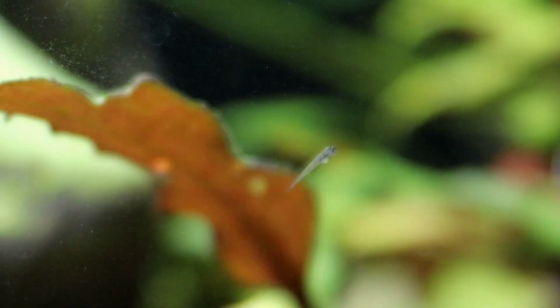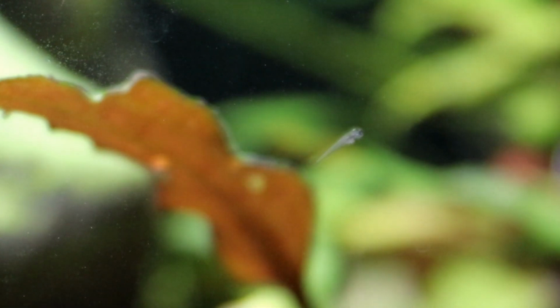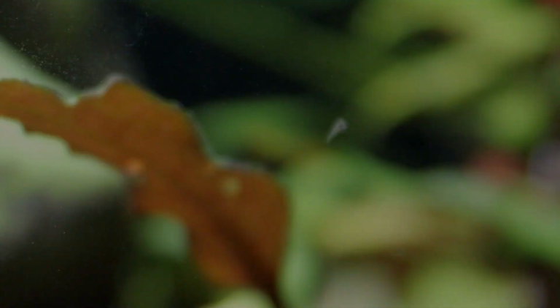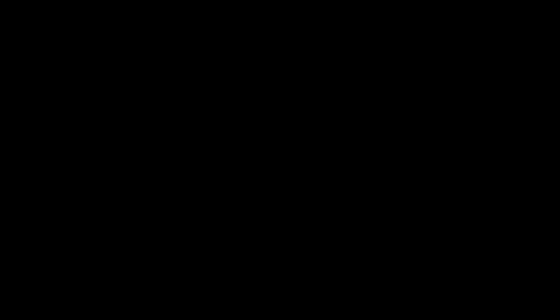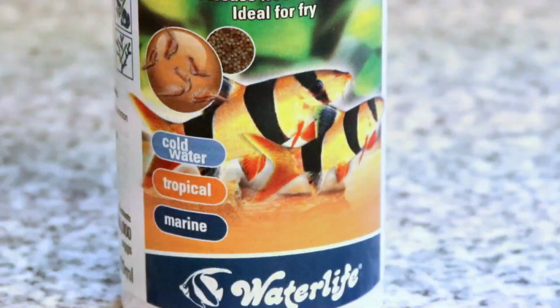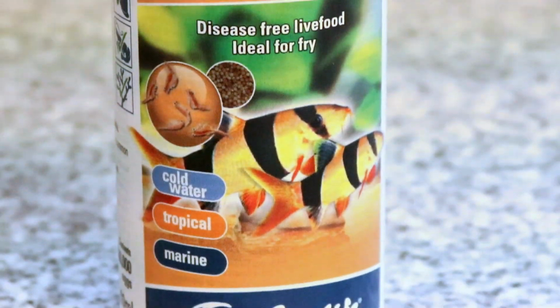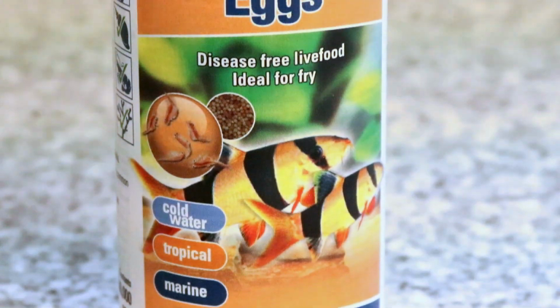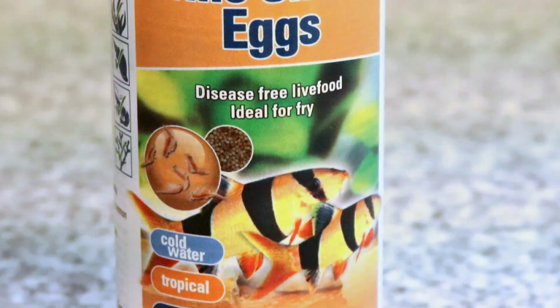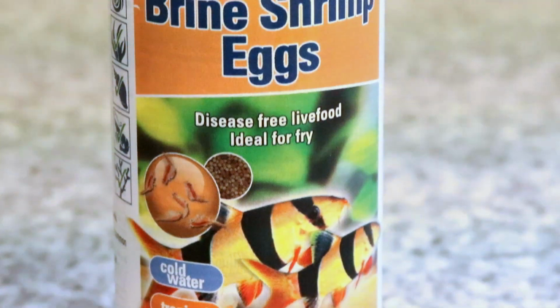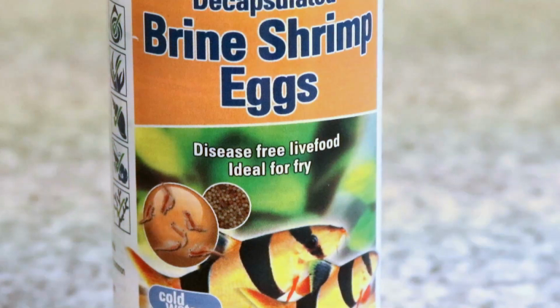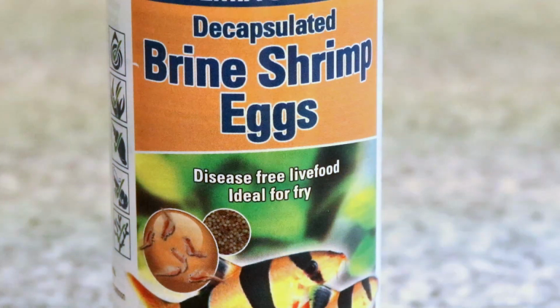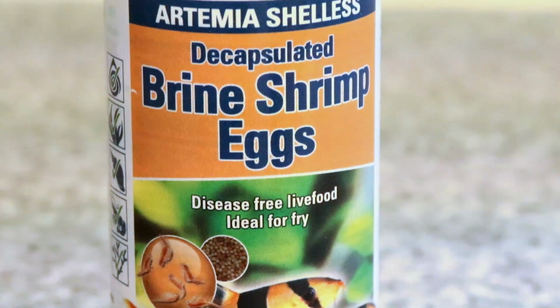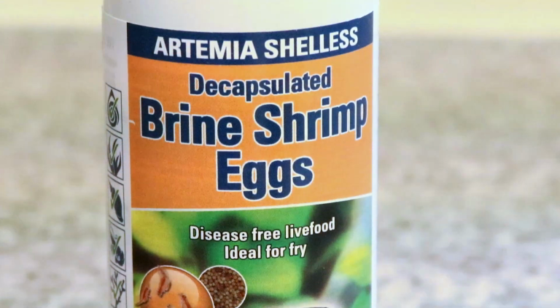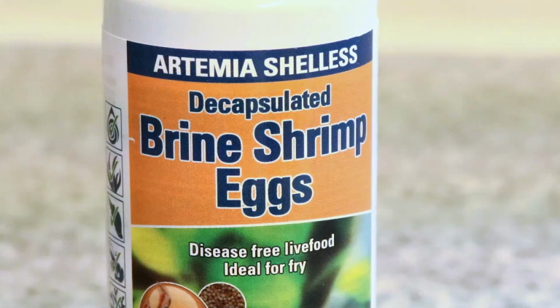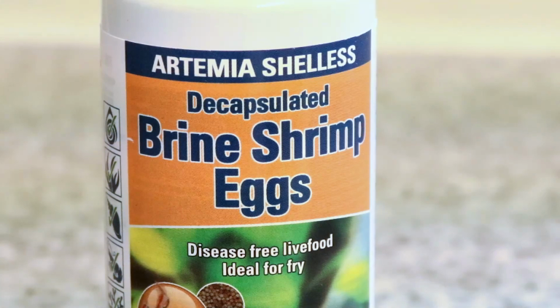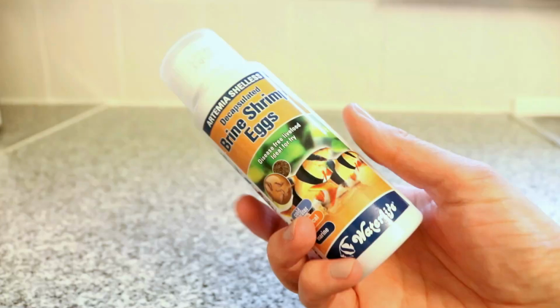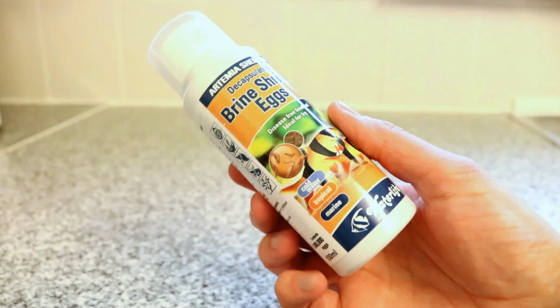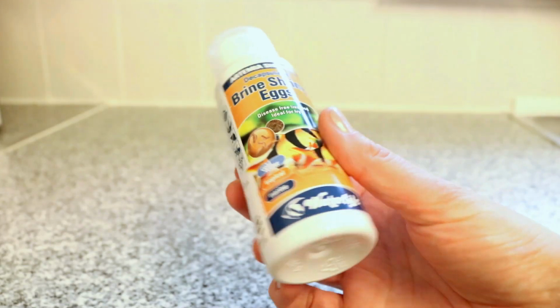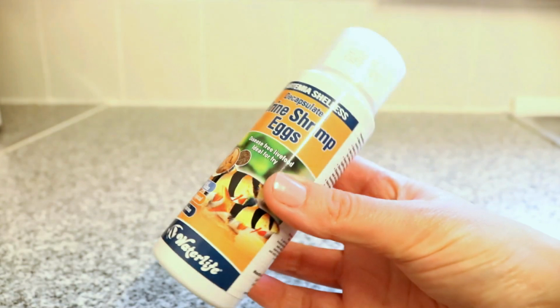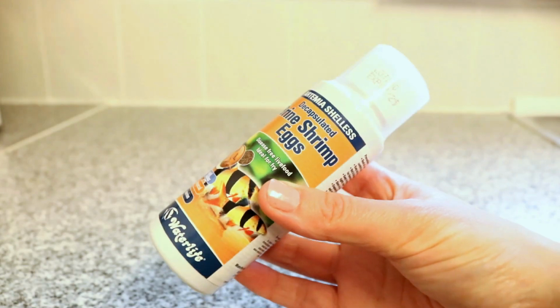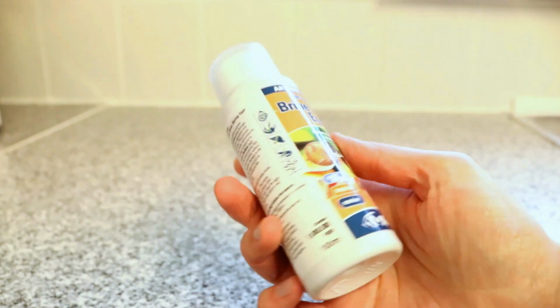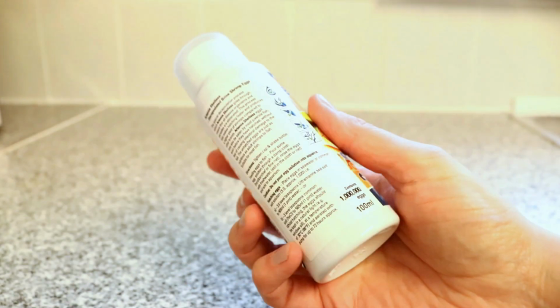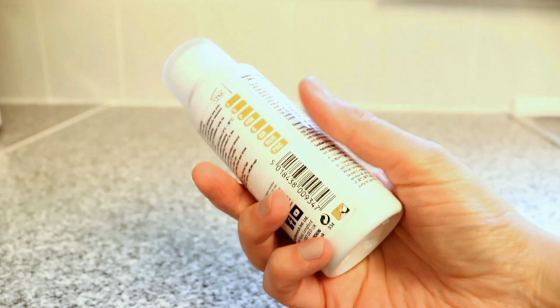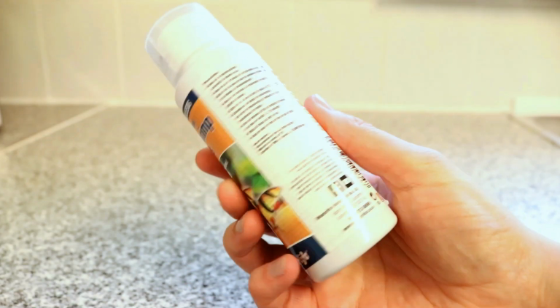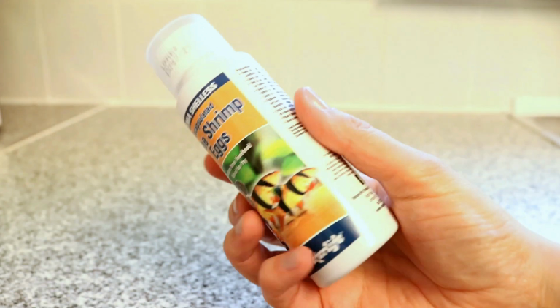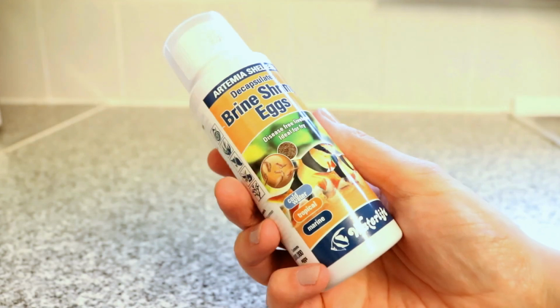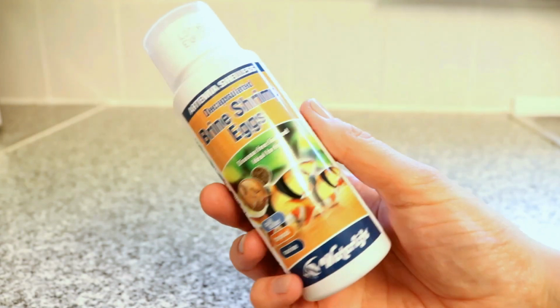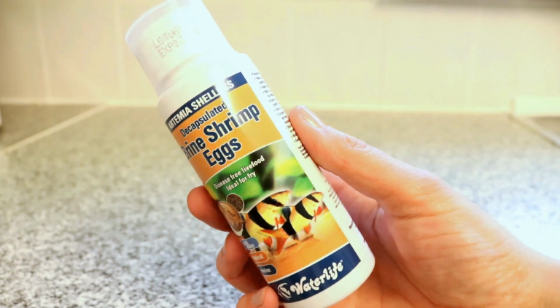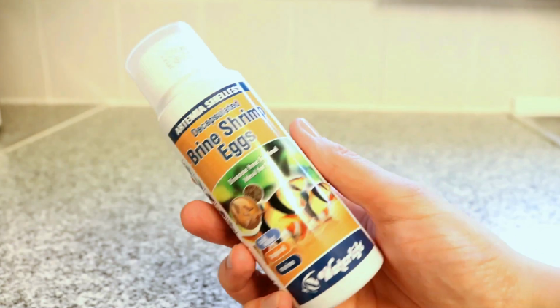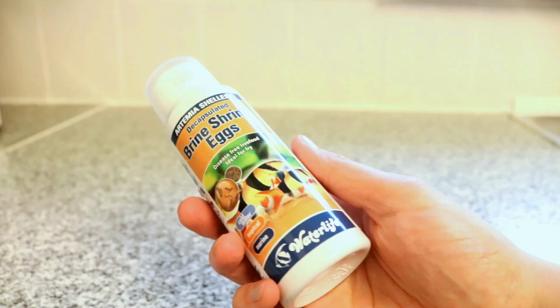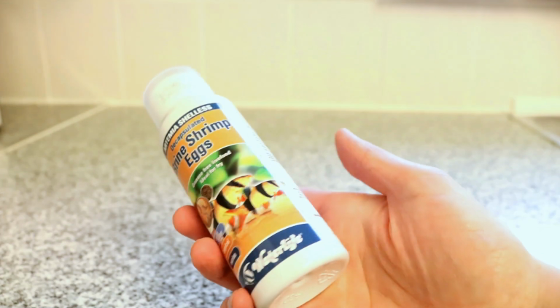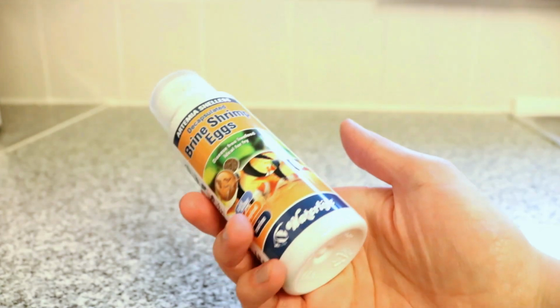The first thing you're going to want to get hold of is some decapsulated brine shrimp eggs. You can buy shelled ones, but the decapsulated or shell-less ones are much much quicker to hatch and all around just much easier to deal with in my opinion.